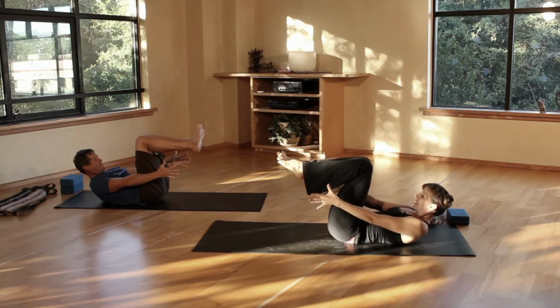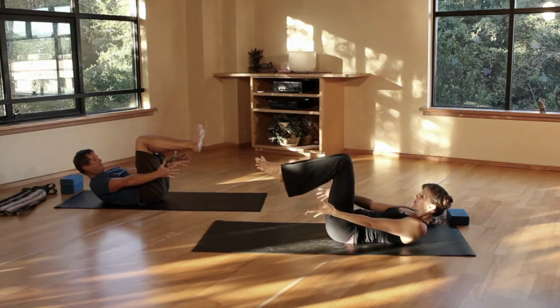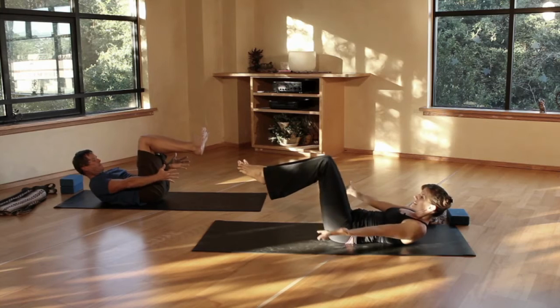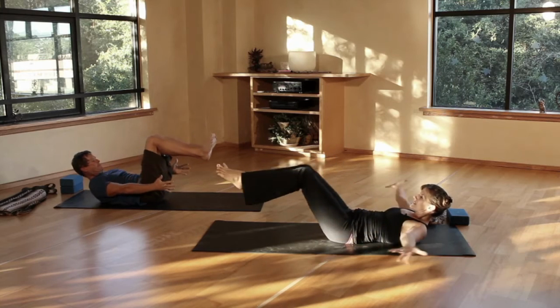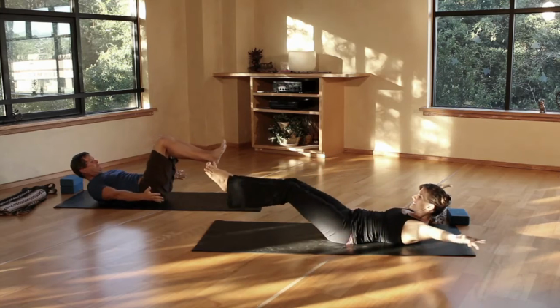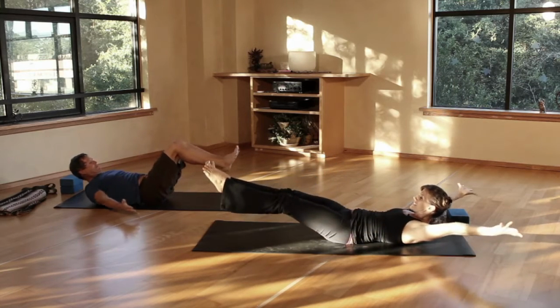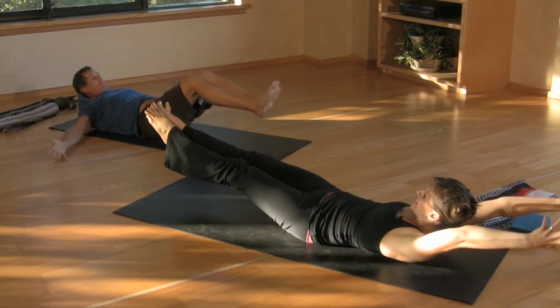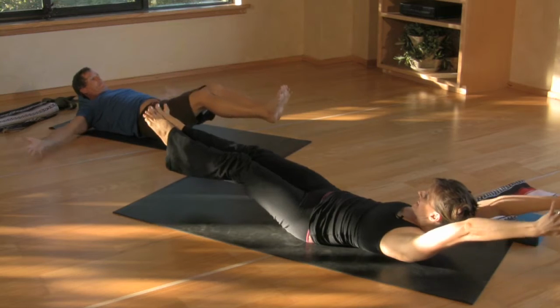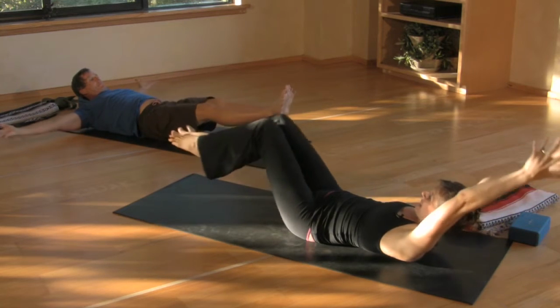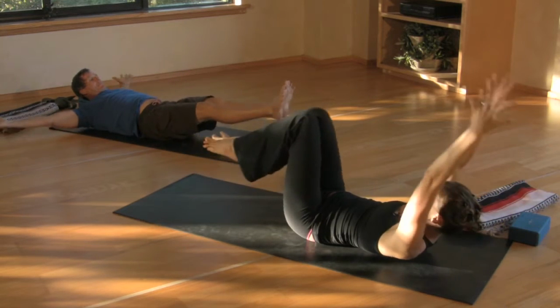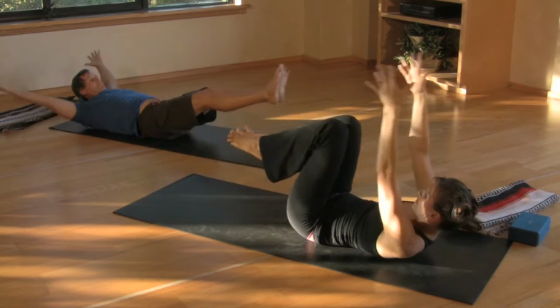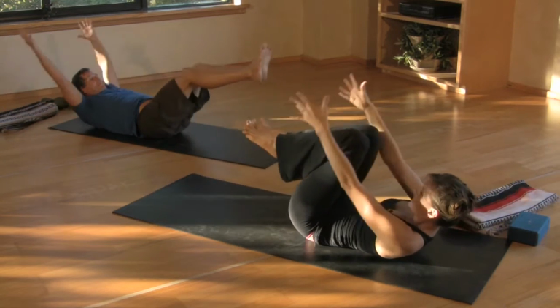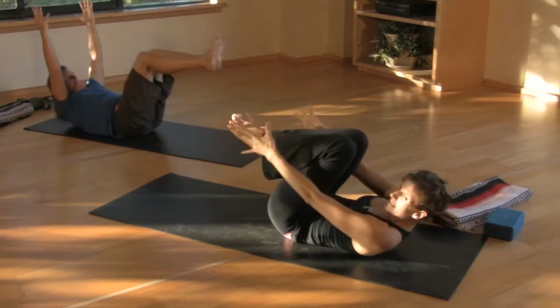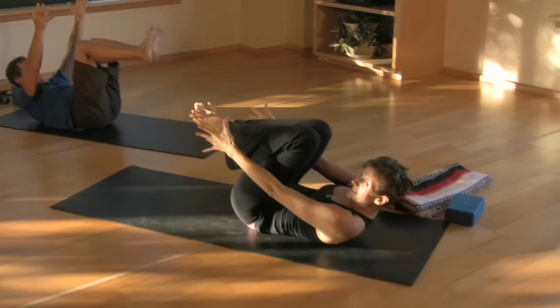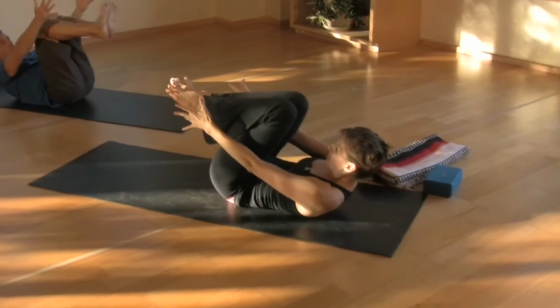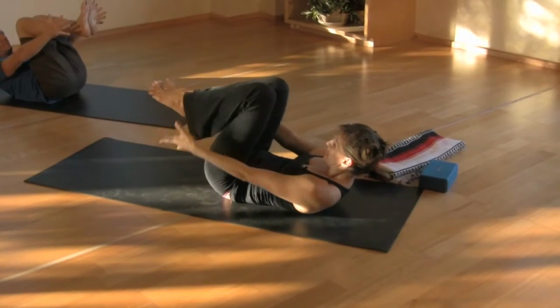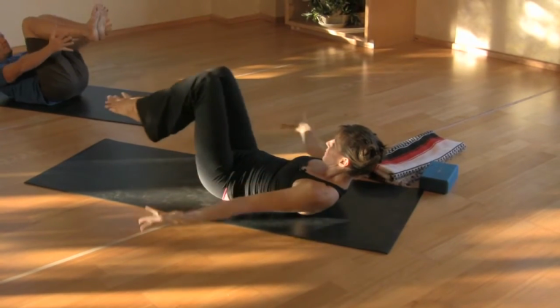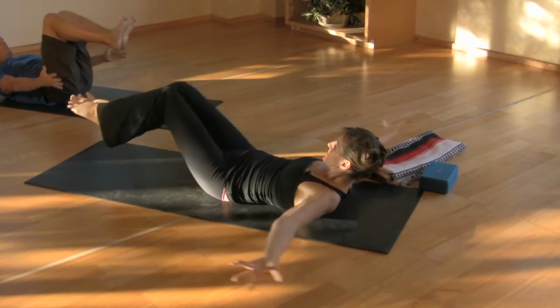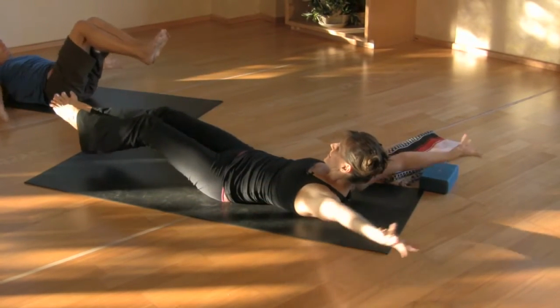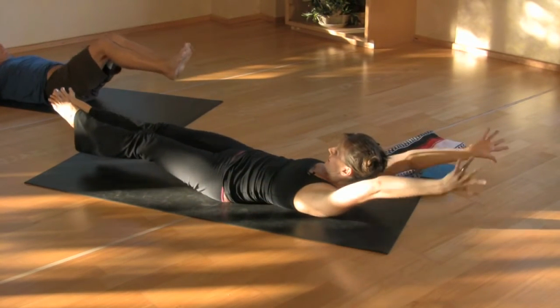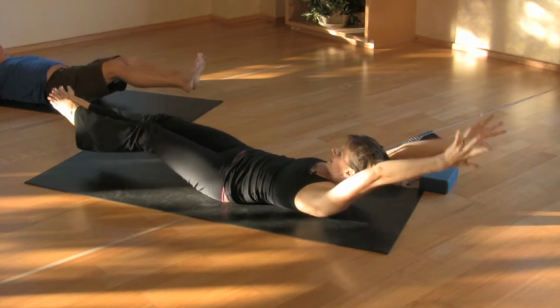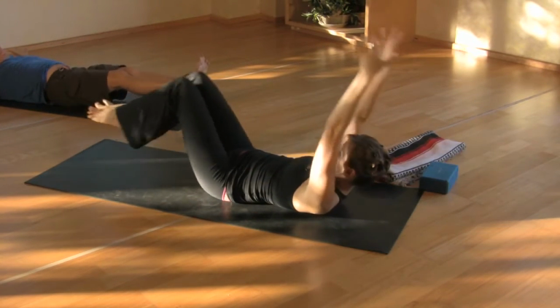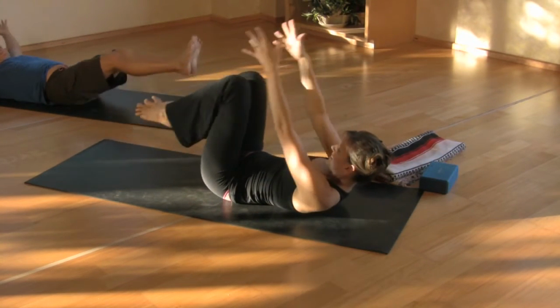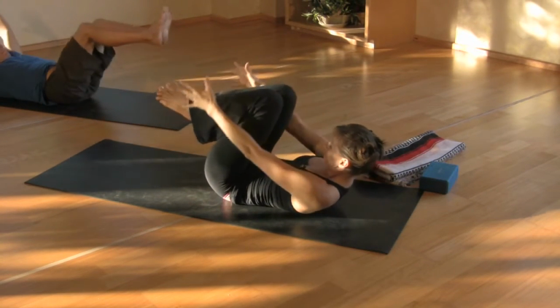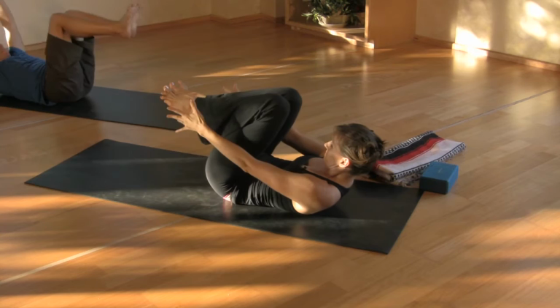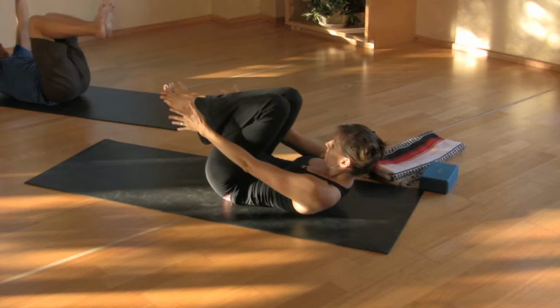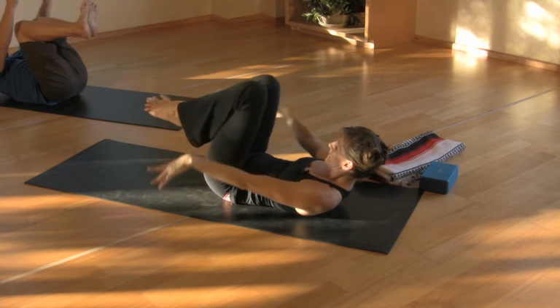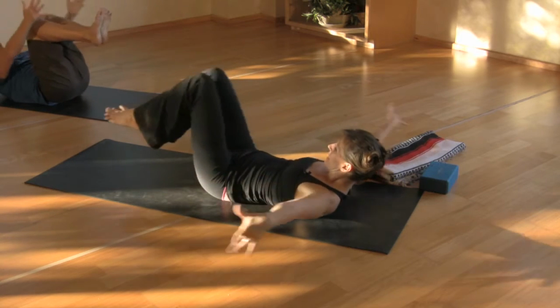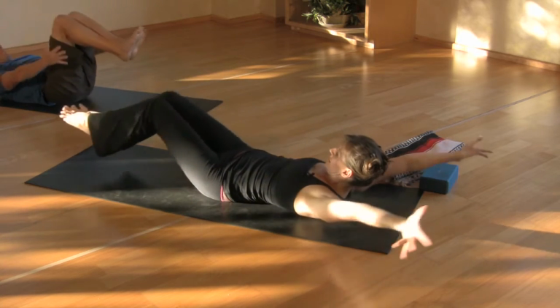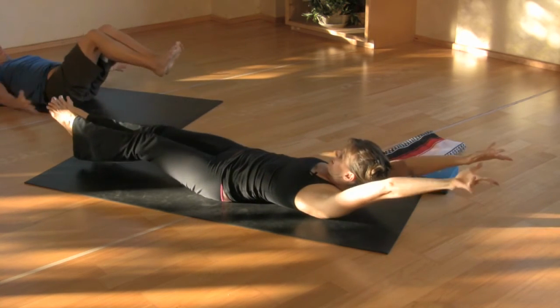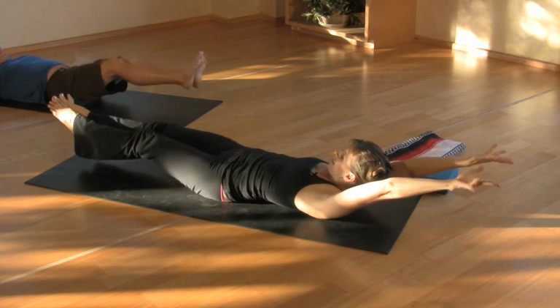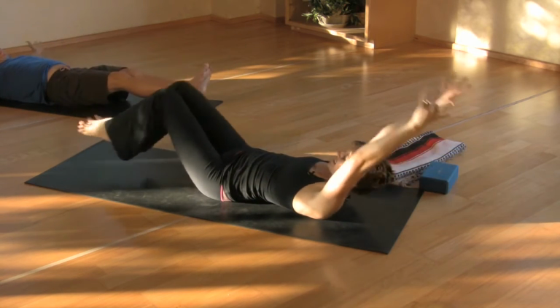On an inhale, we're going to extend the arms, extend the legs, staying lifted. And as we exhale, we're going to come back around, so you're making a giant circle. We'll do this a couple of times, inhaling and exhaling. One more time, big inhale and exhale.